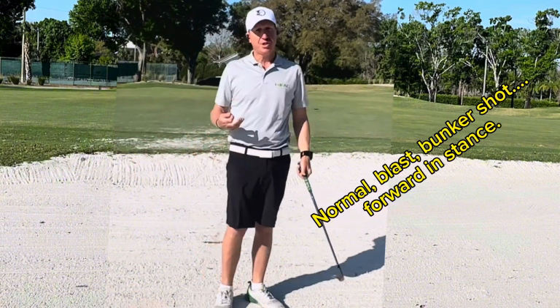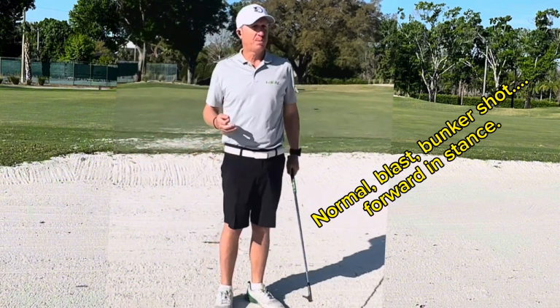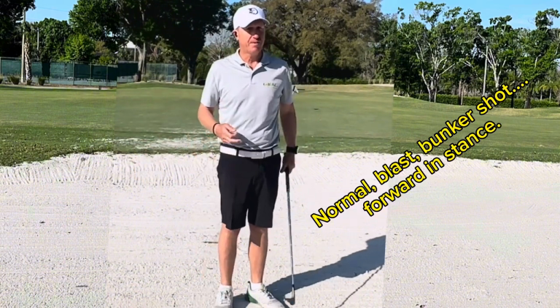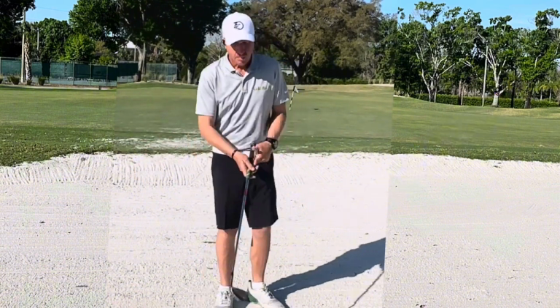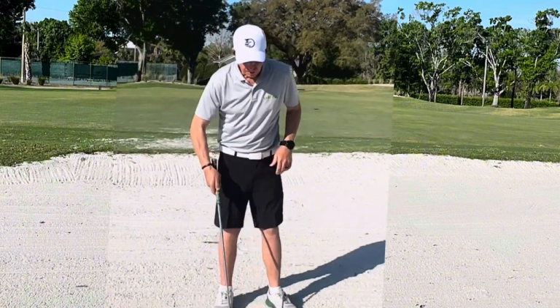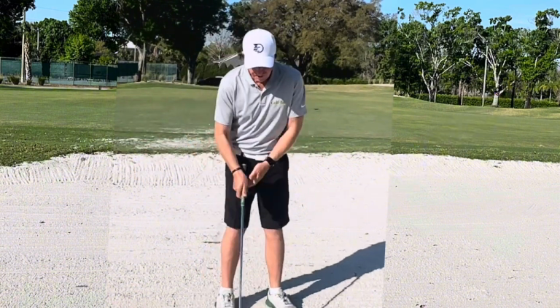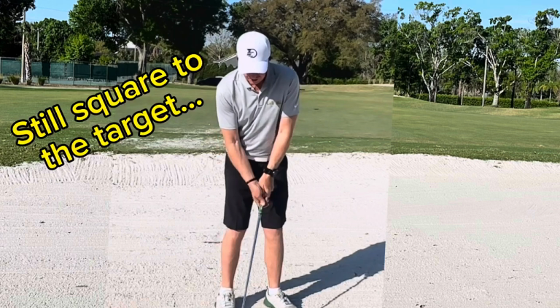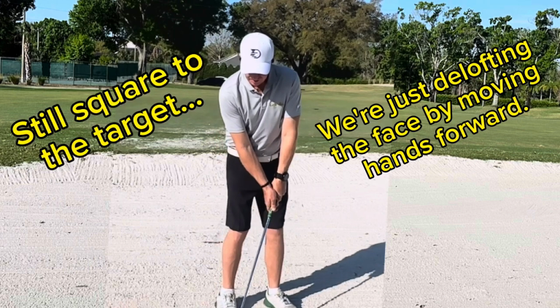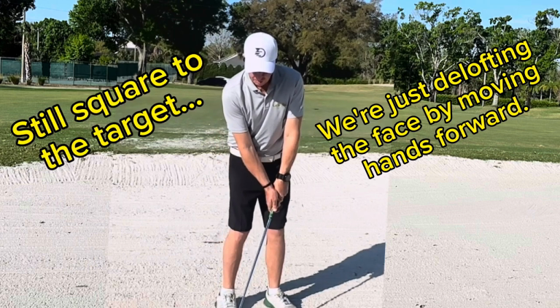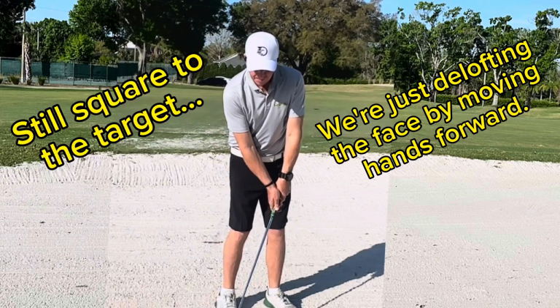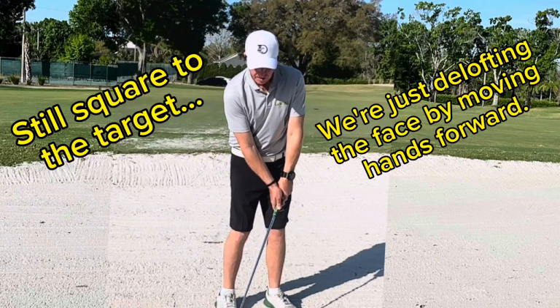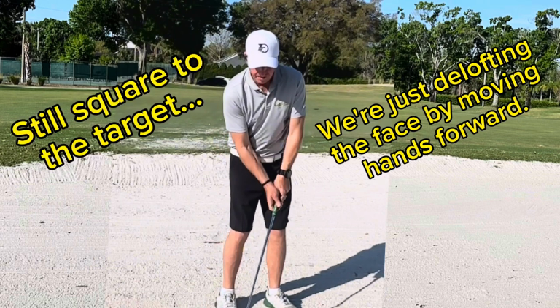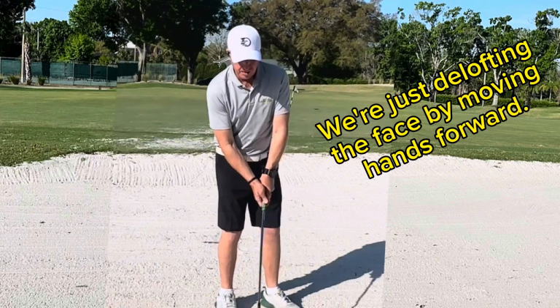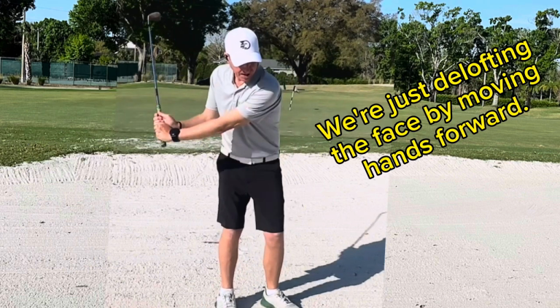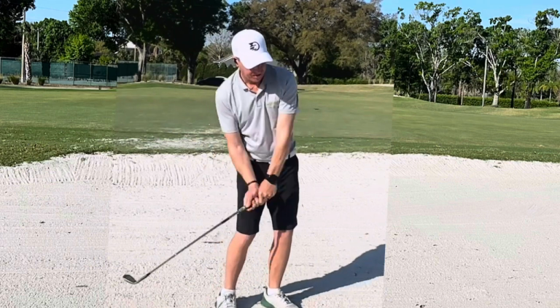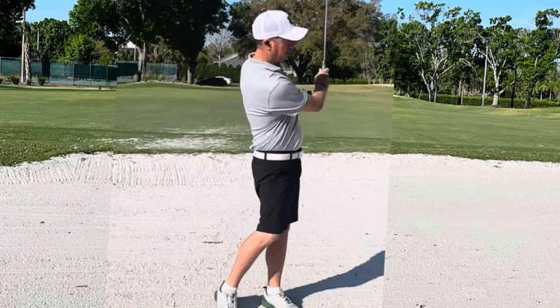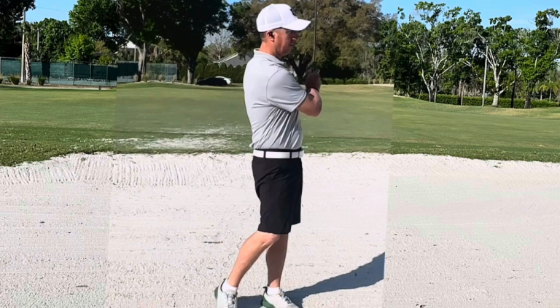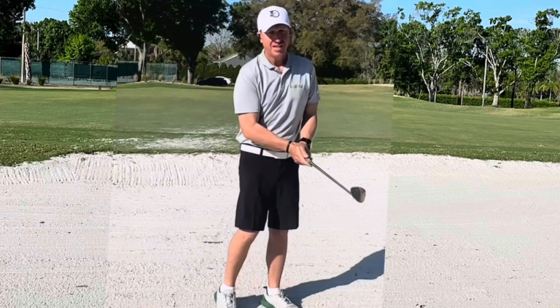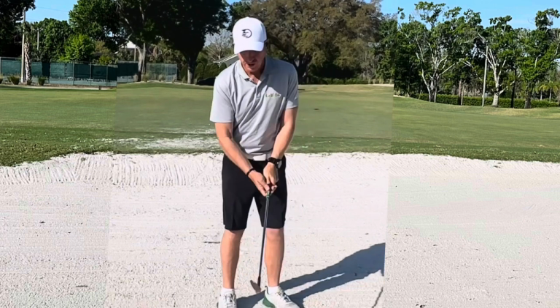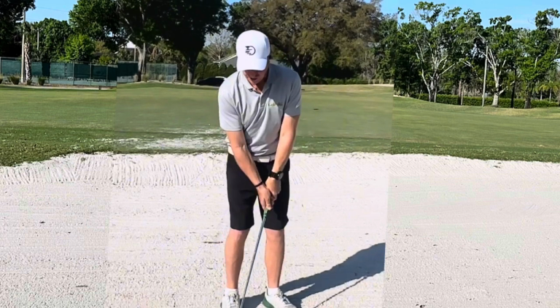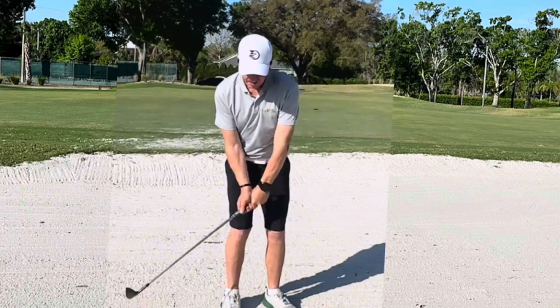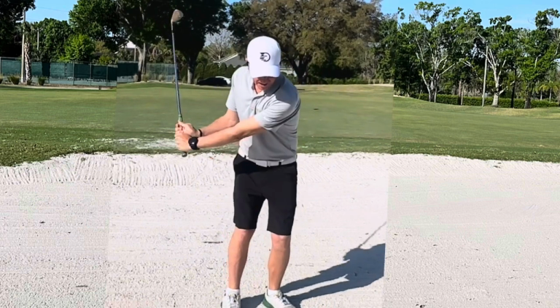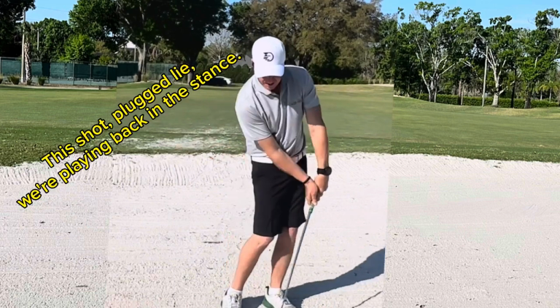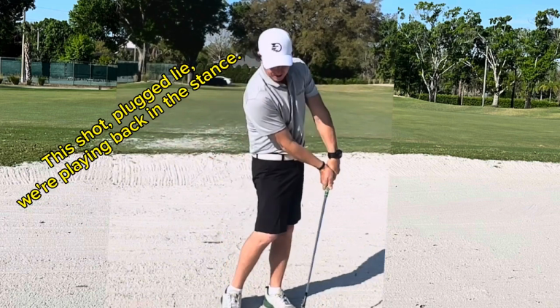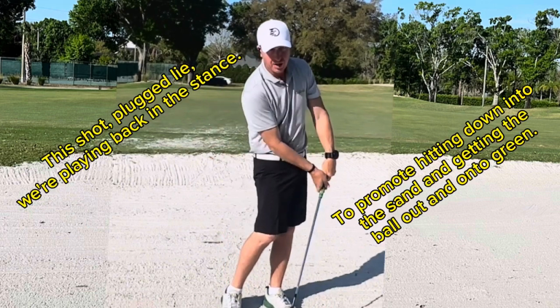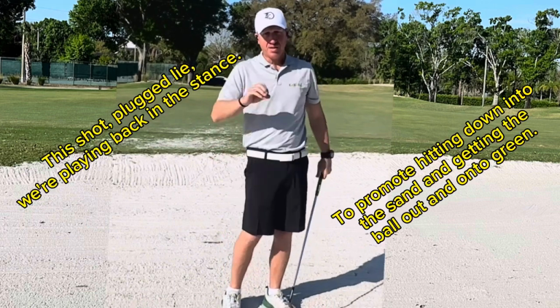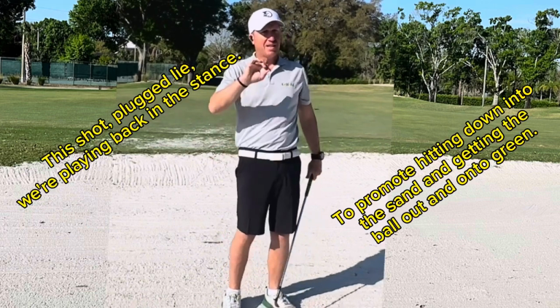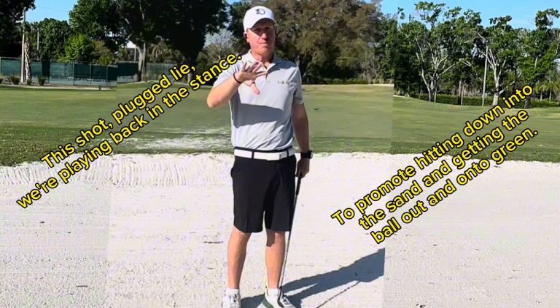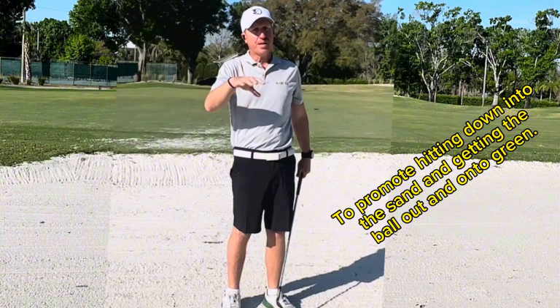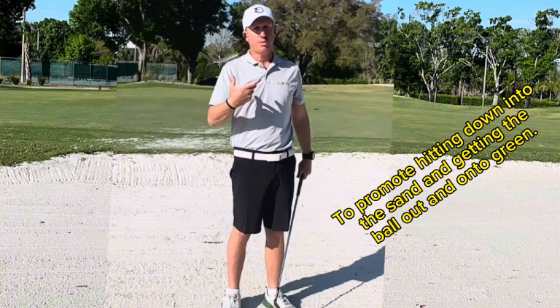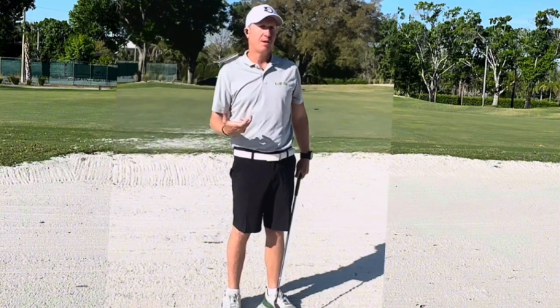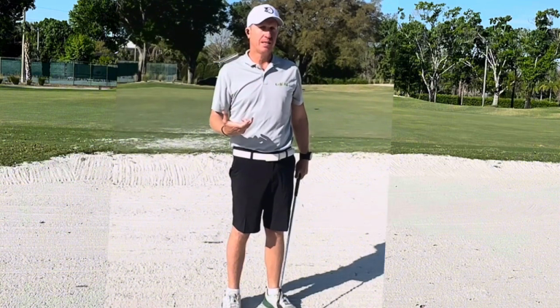This shot's a little bit different. We're going to close the club face so the shaft's leaning forward, and where in a regular bunker shot we want to finish all the way through, this one we're just hitting into the back, getting the ball to come out. It's not going to have much spin, so we want to plan on it releasing.